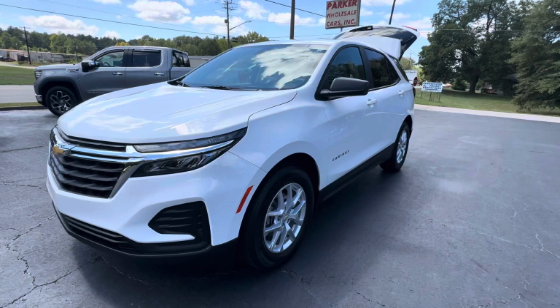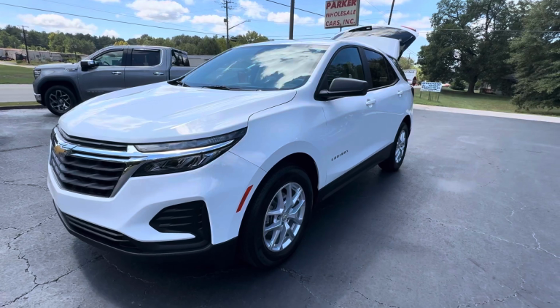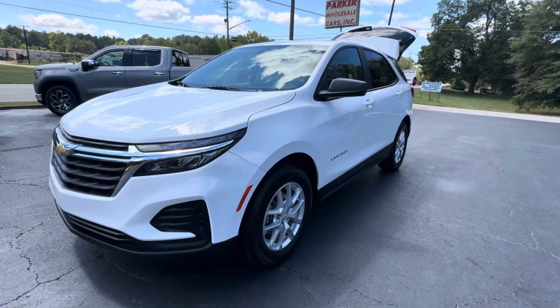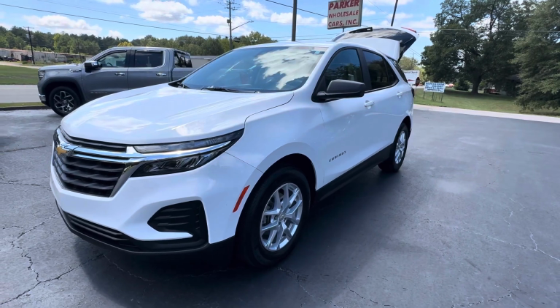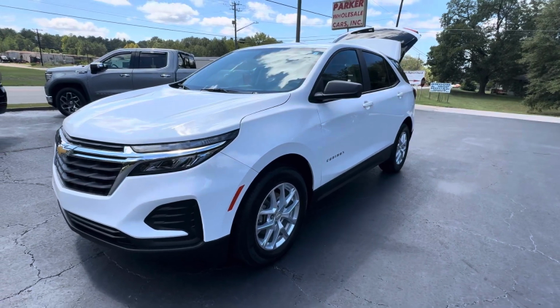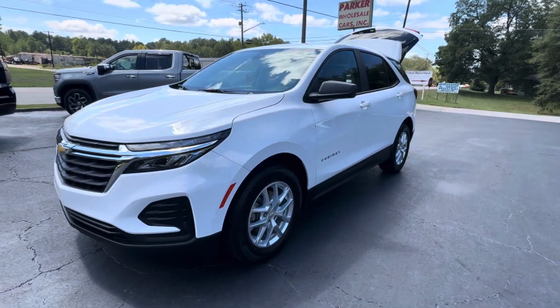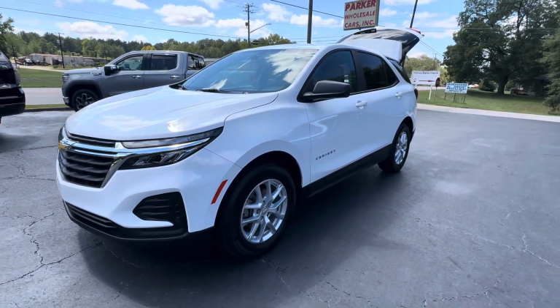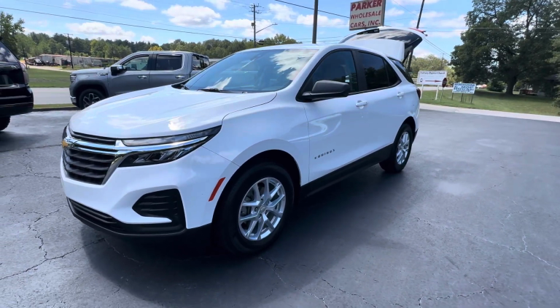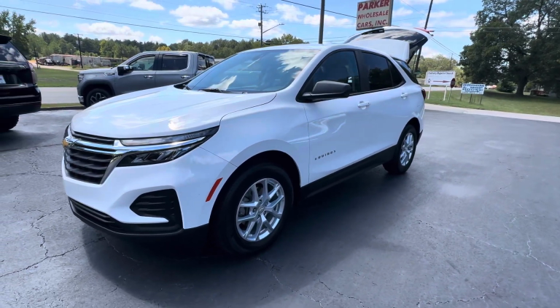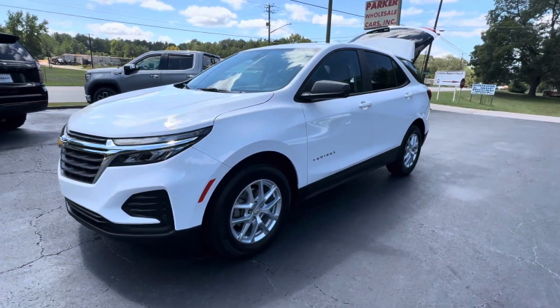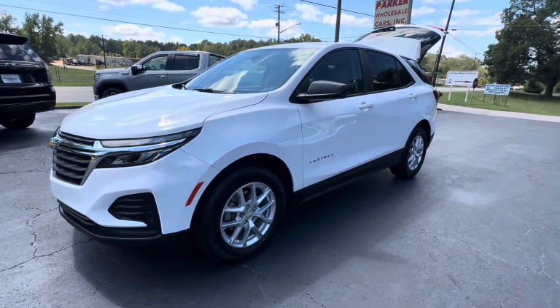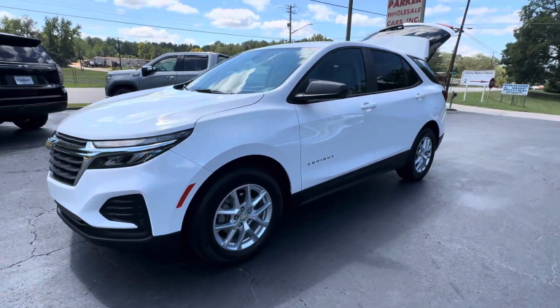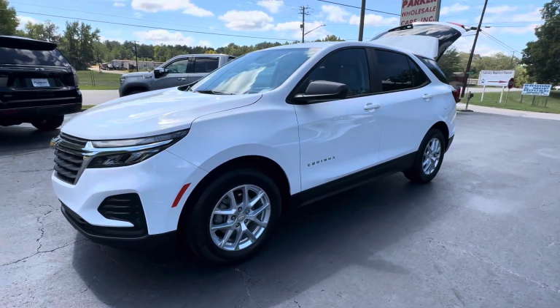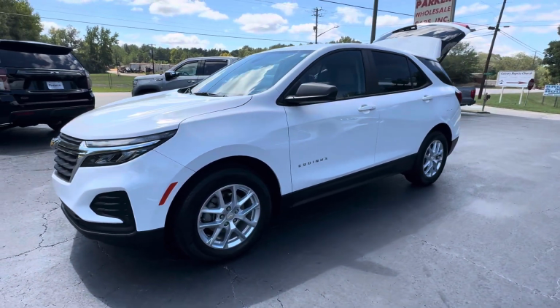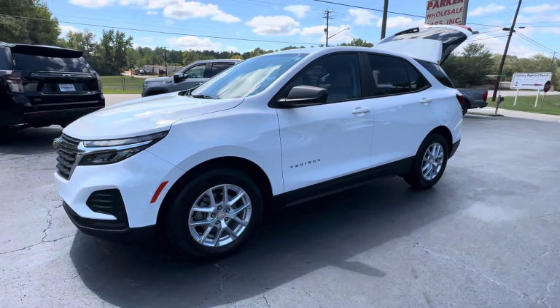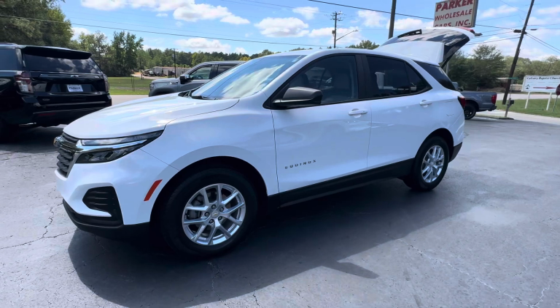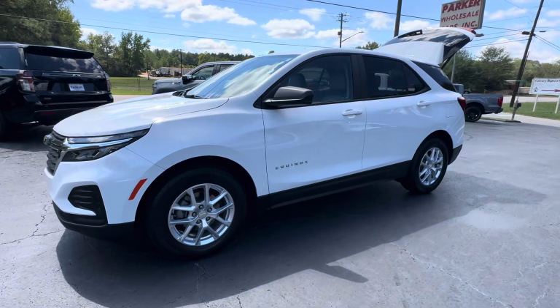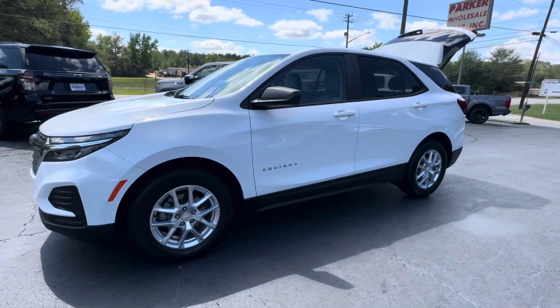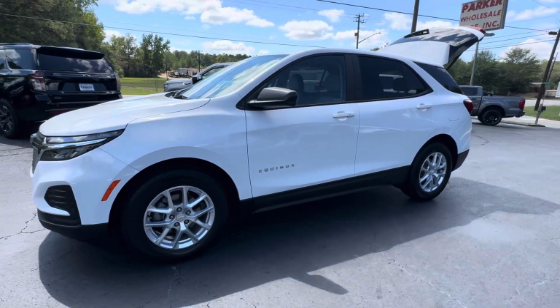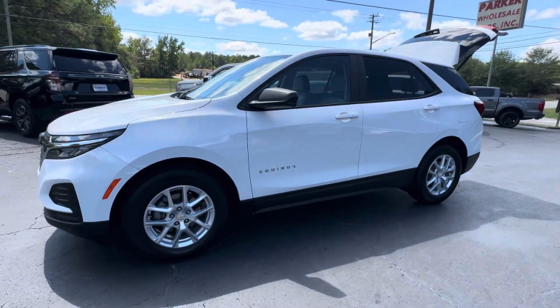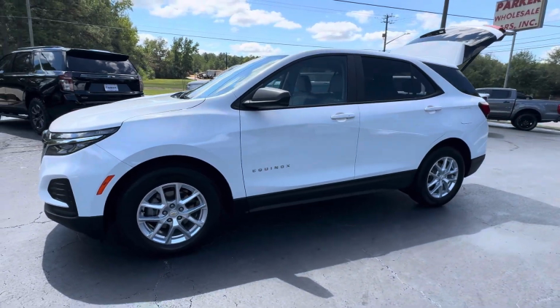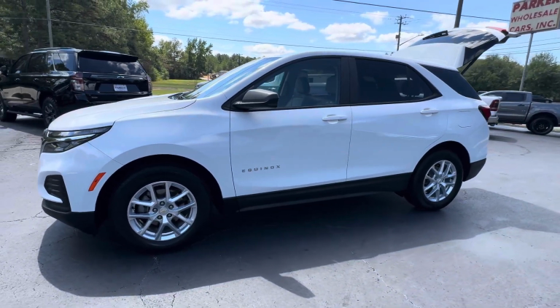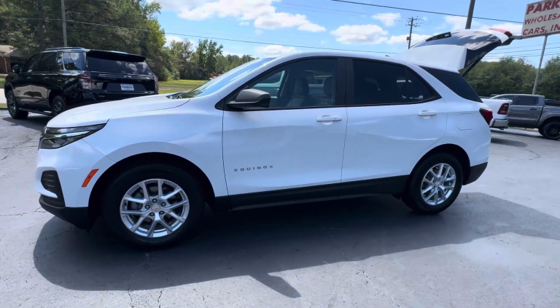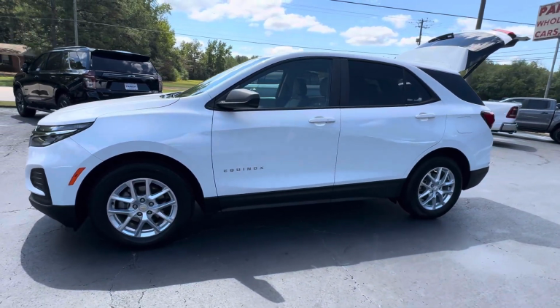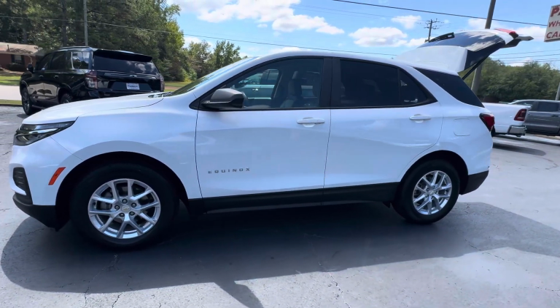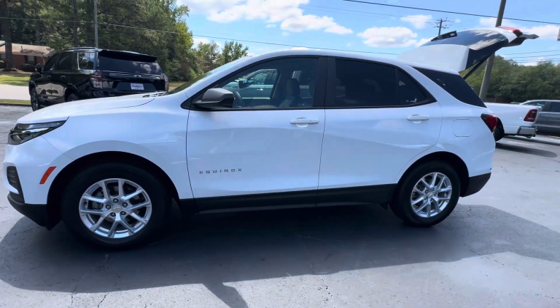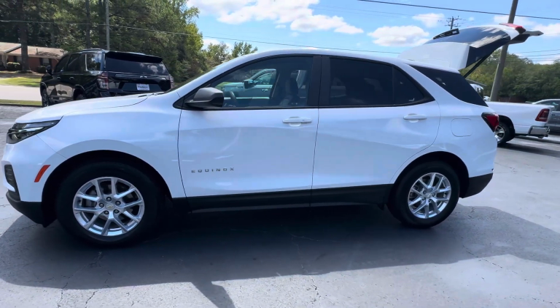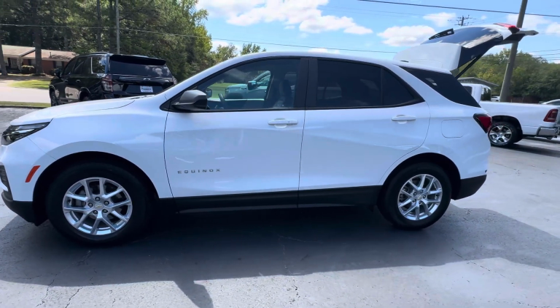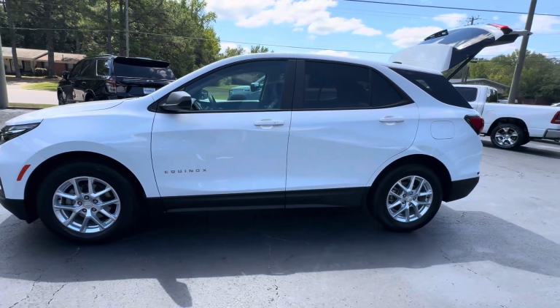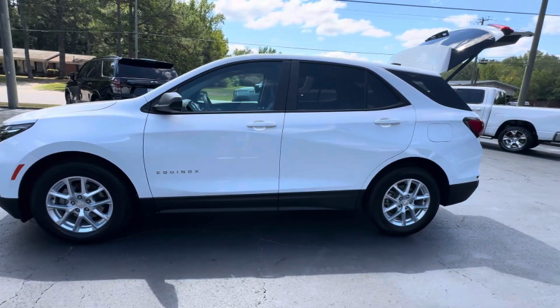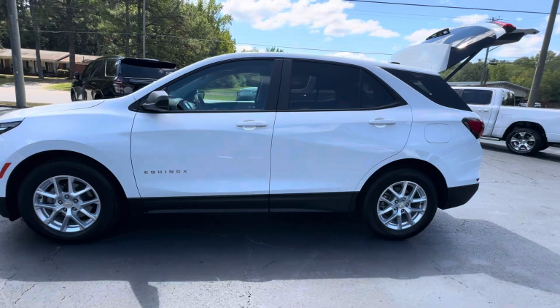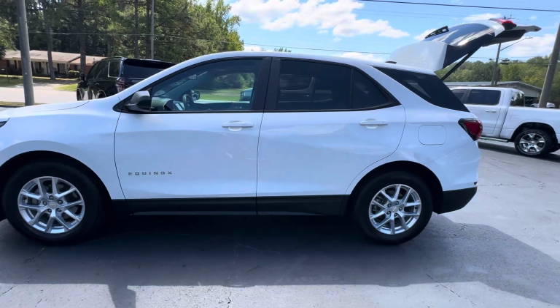This is Jeff with Parker Wholesale Cars in Tallahassee. Year after year, a Chevrolet Equinox is always a customer favorite. Check out this 2022 LS loaded with a convenience package.